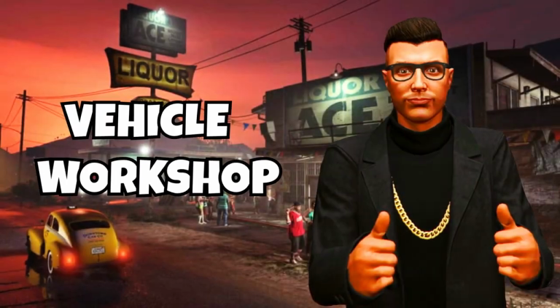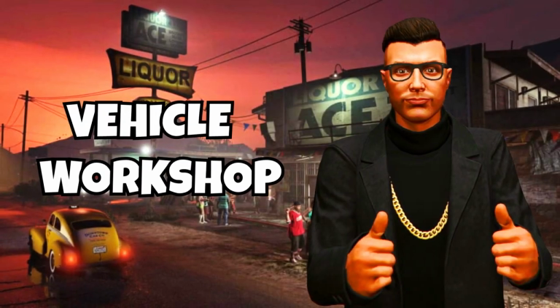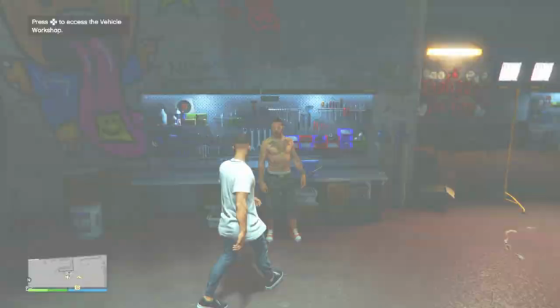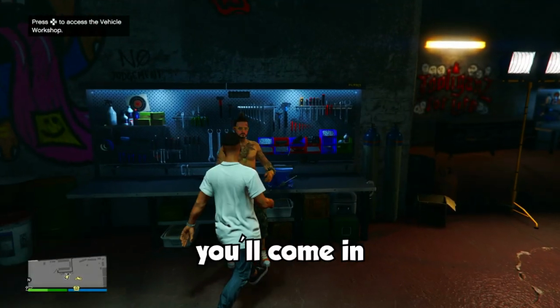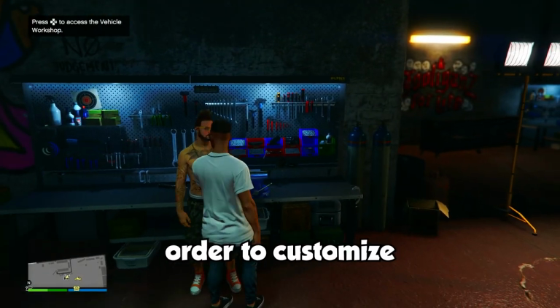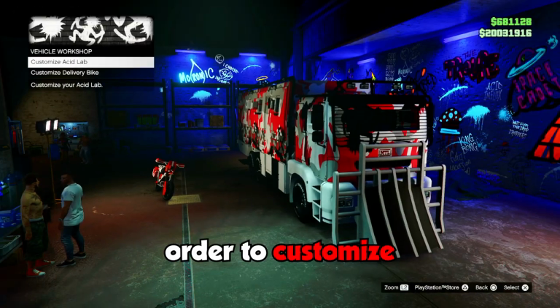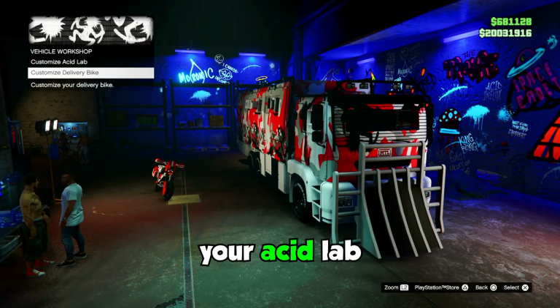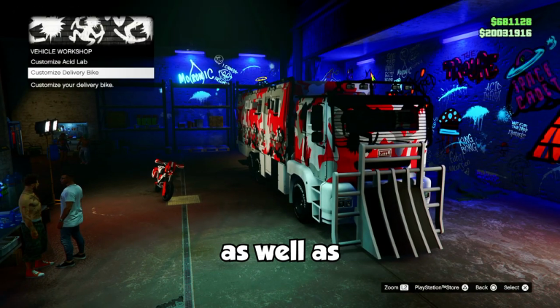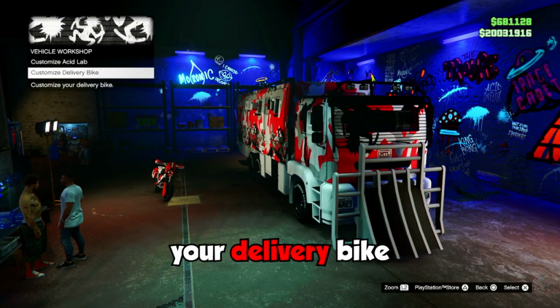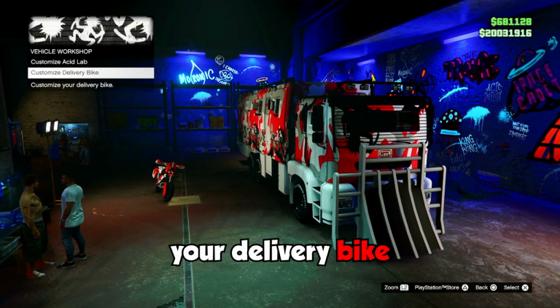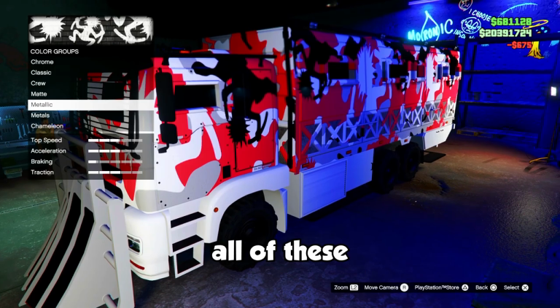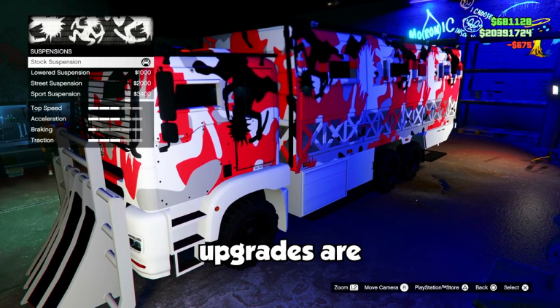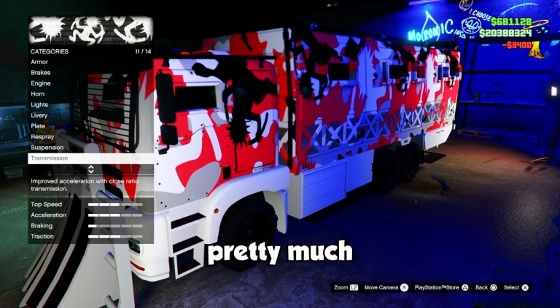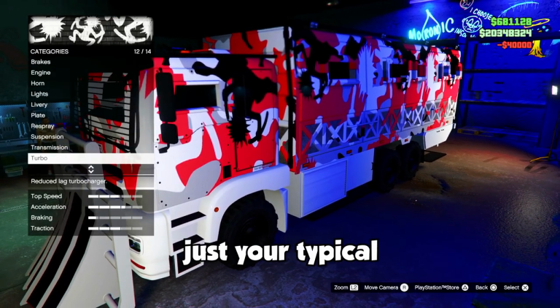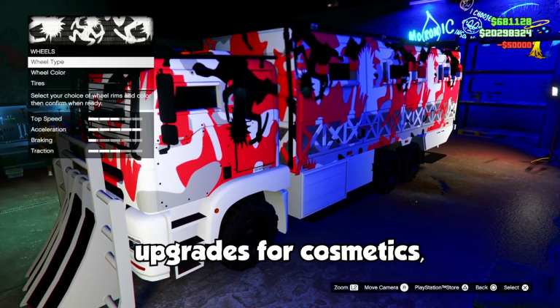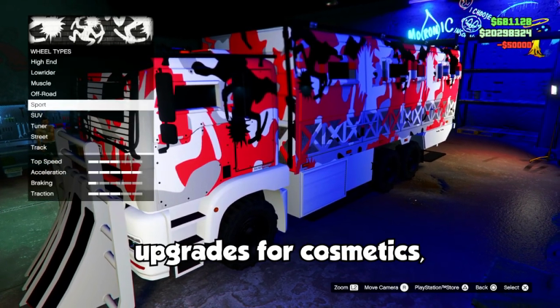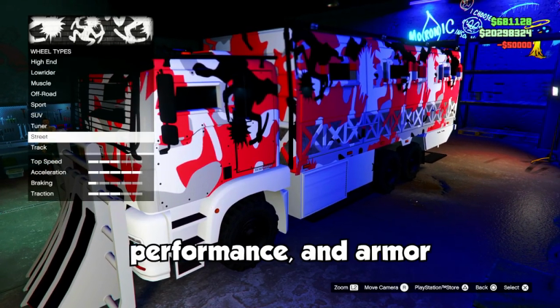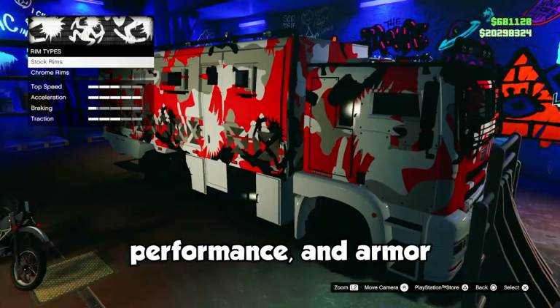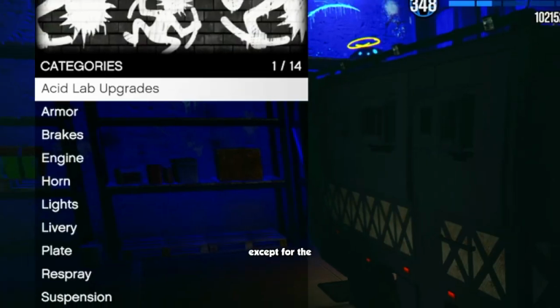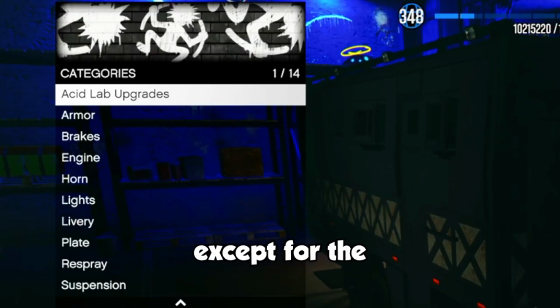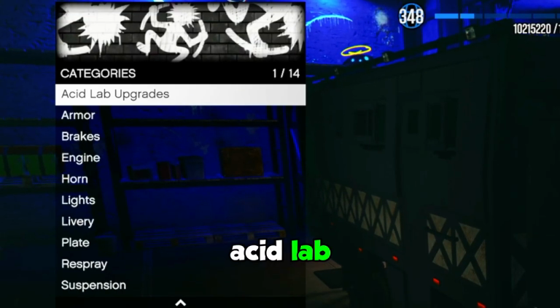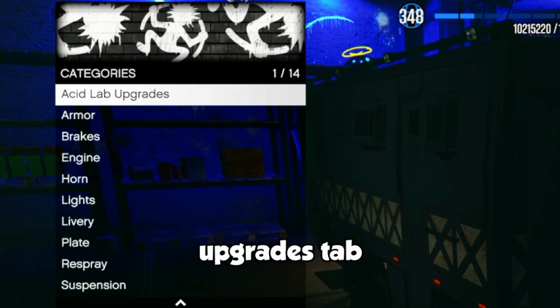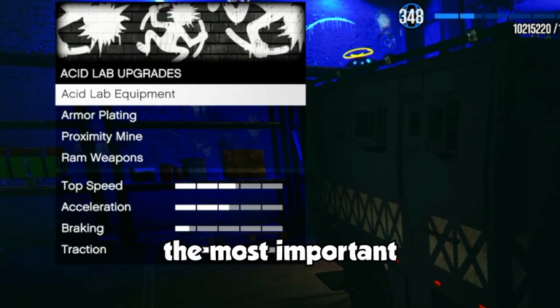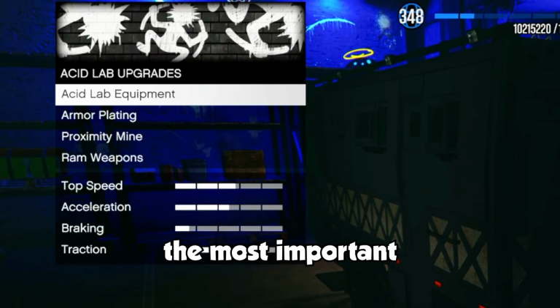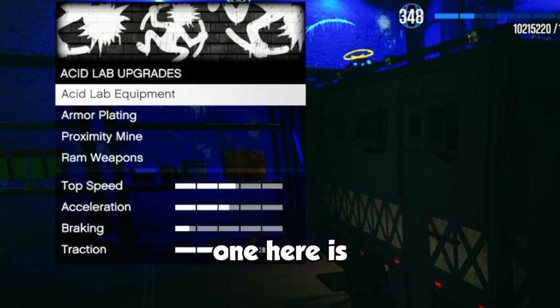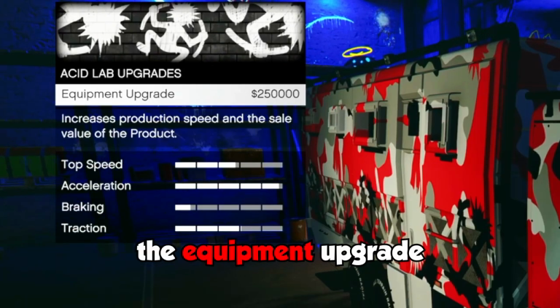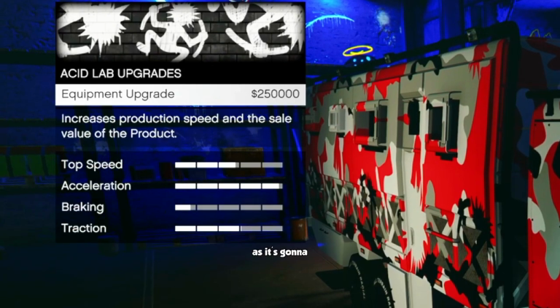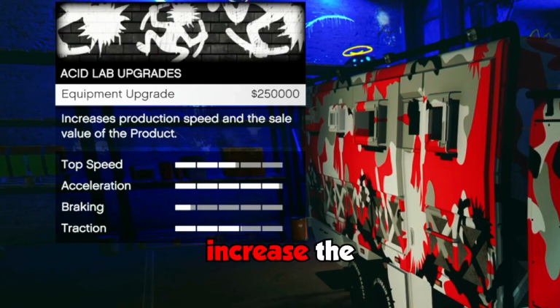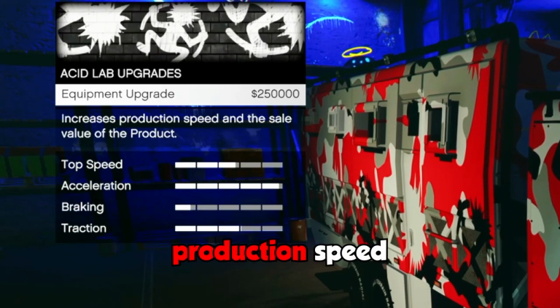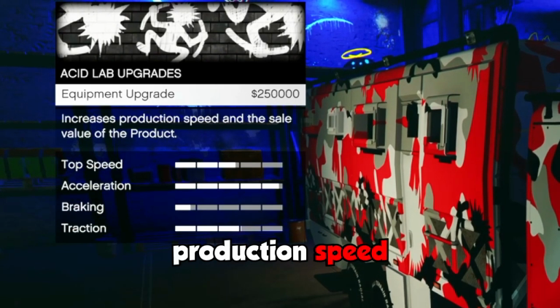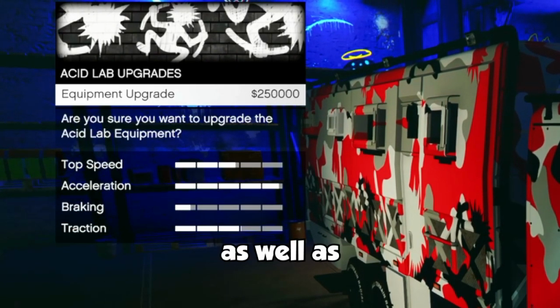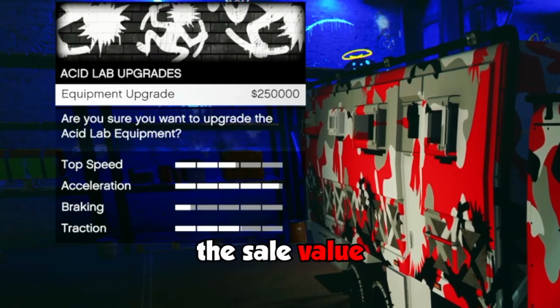Speaking of the Vehicle Workshop, this is where you'll come in order to customize your Acid Lab as well as your delivery bike. All of these upgrades are pretty much just your typical upgrades for cosmetics, performance, and armor, except for the Acid Lab Upgrades tab. The most important one here is the Equipment Upgrade, as it's going to increase the production speed as well as the sale value.